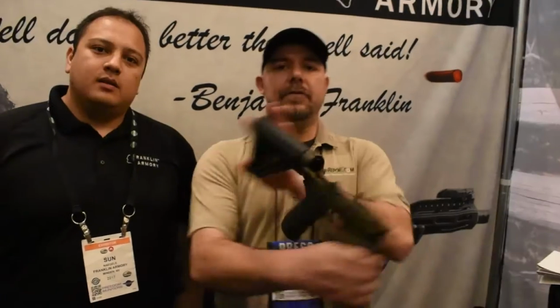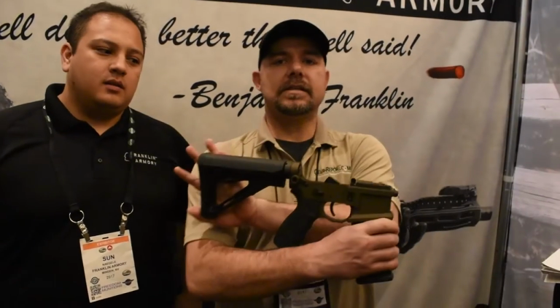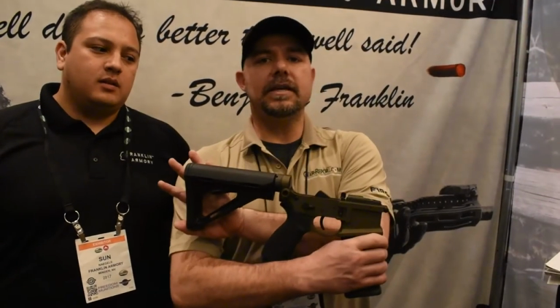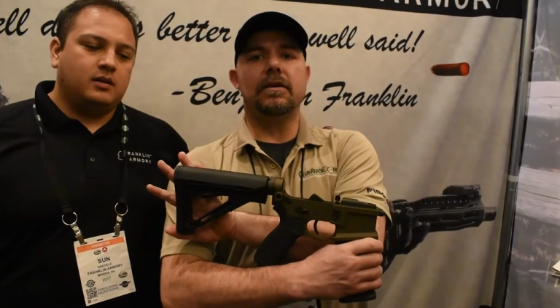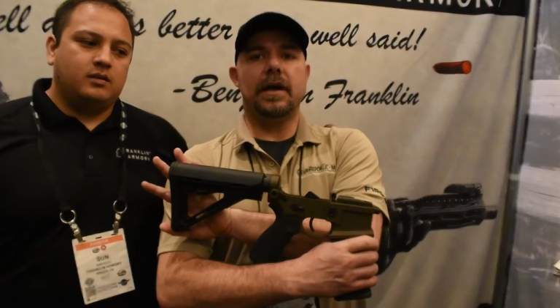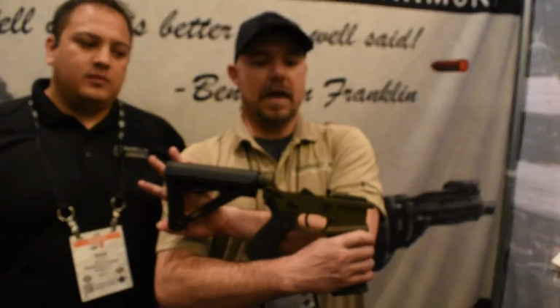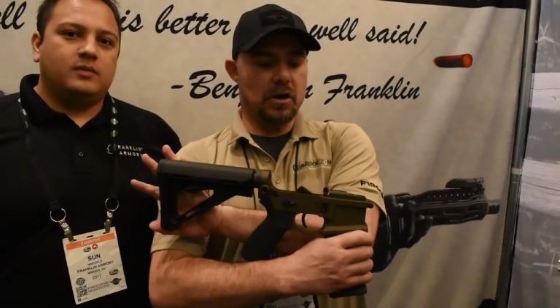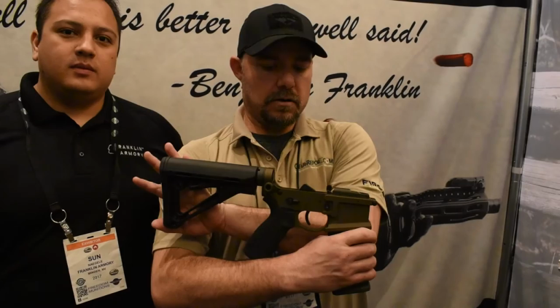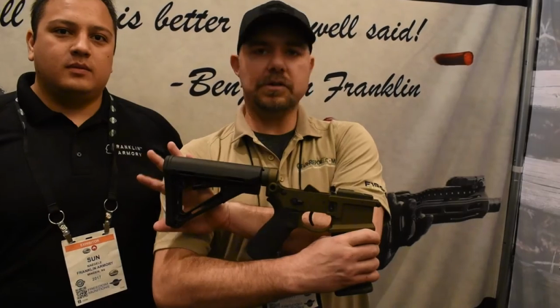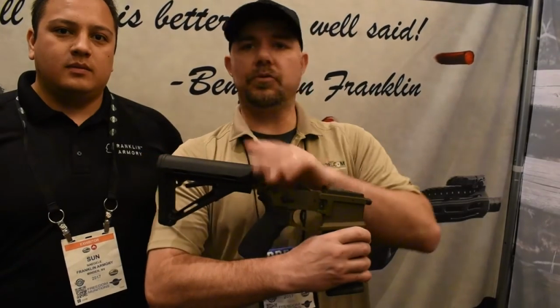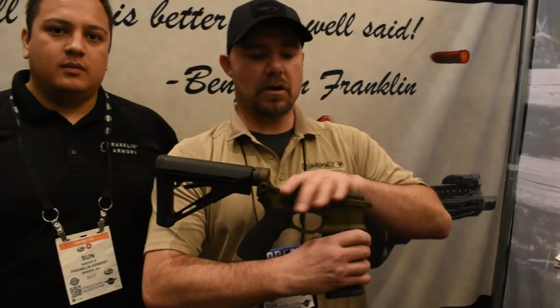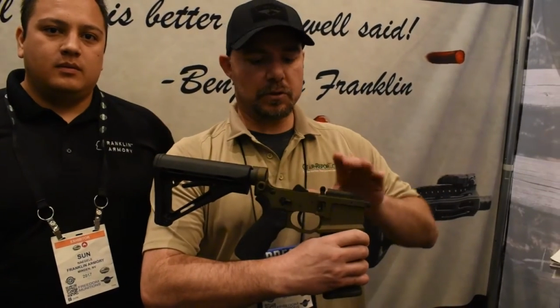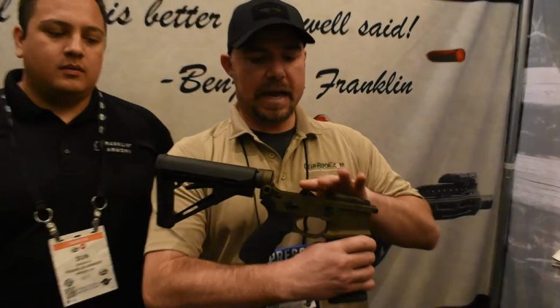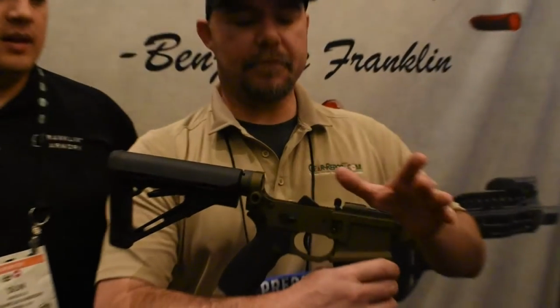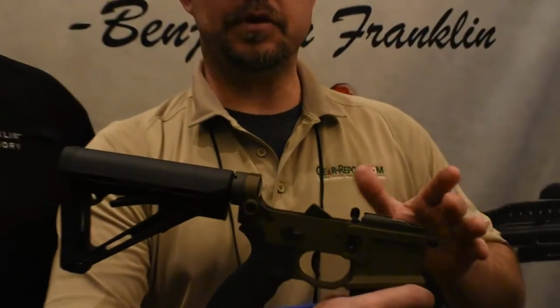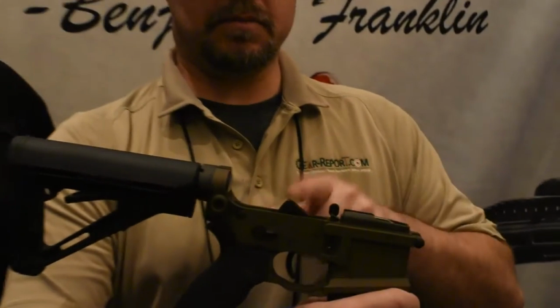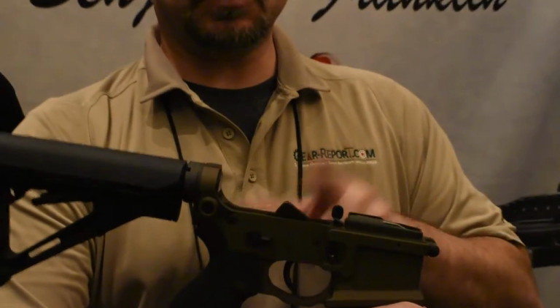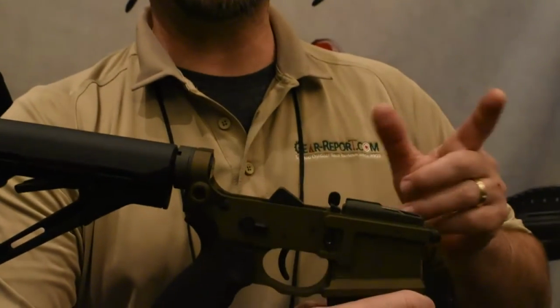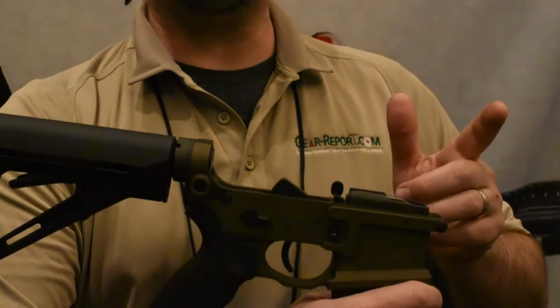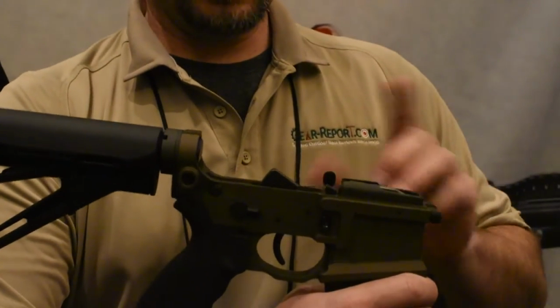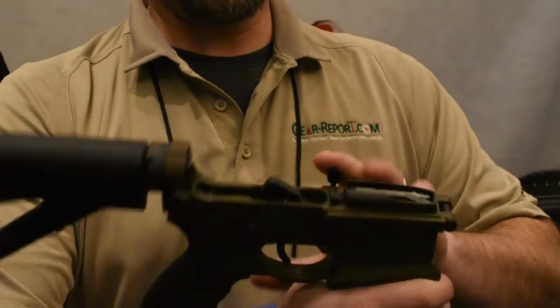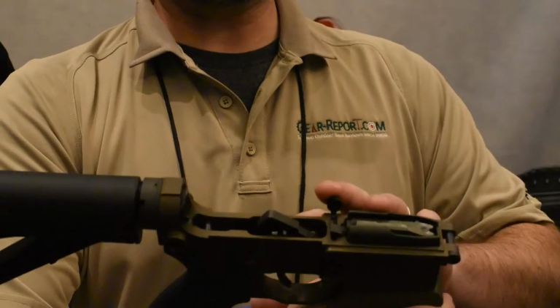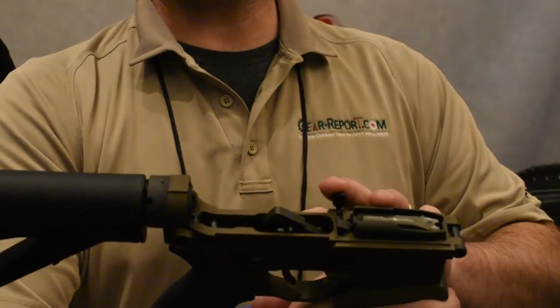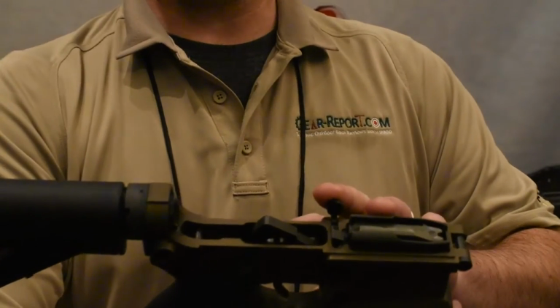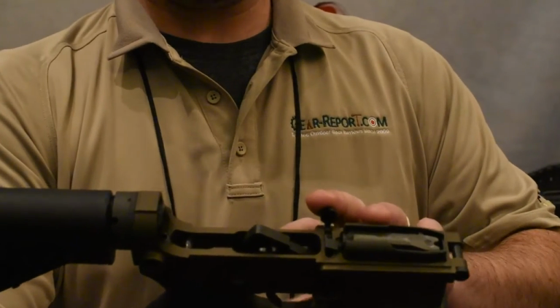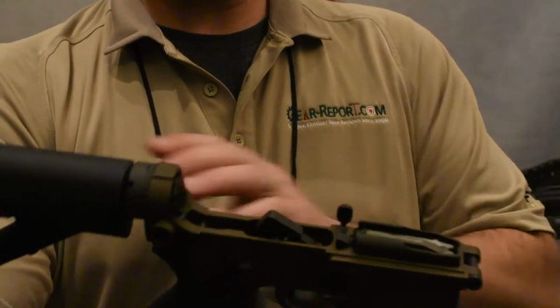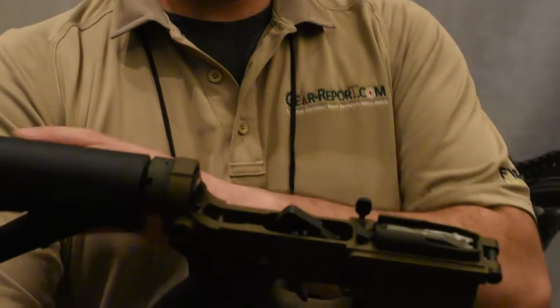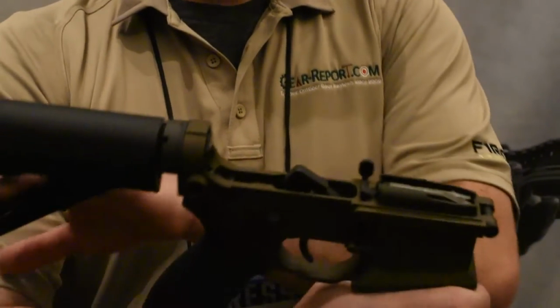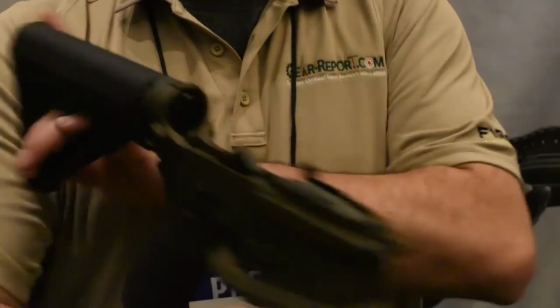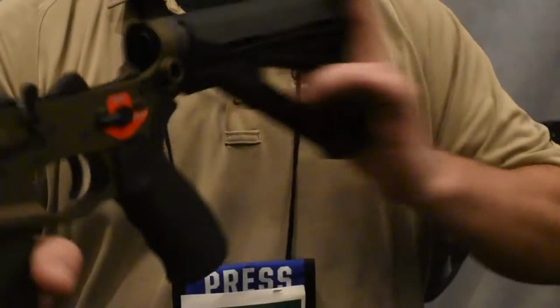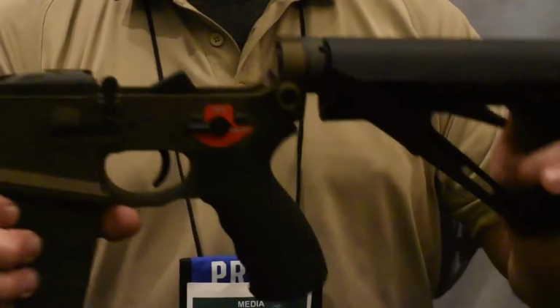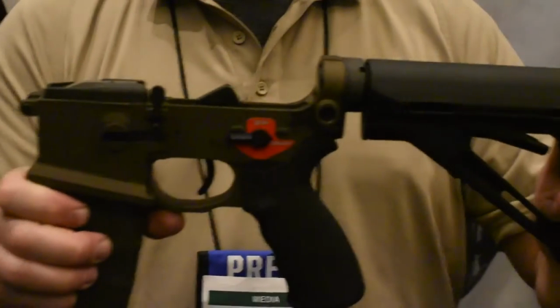If you guys see this side of the AR lower, of course you're really not going to be able to tell any difference when it comes to the hammer or the trigger itself. So that's why we show it to you guys this way.